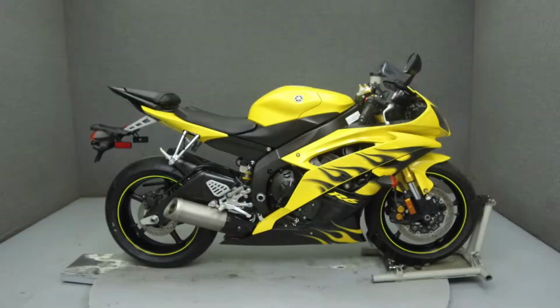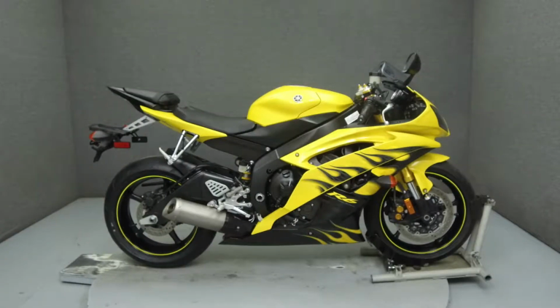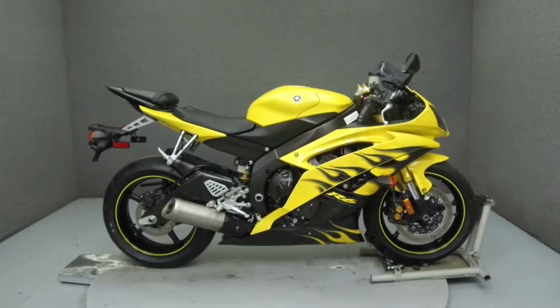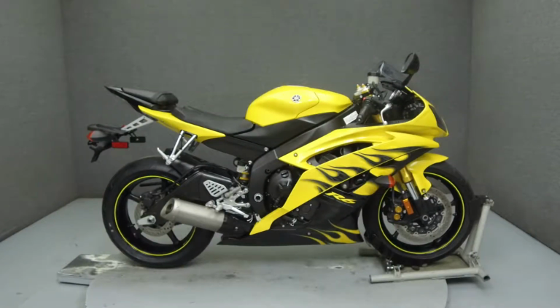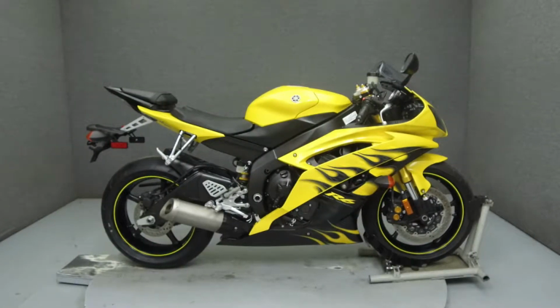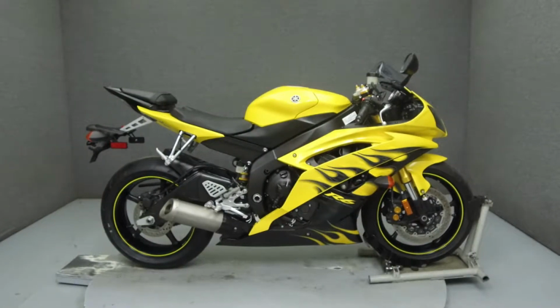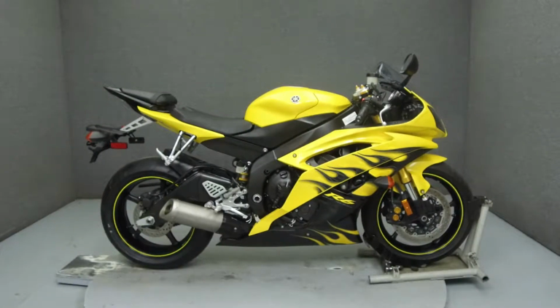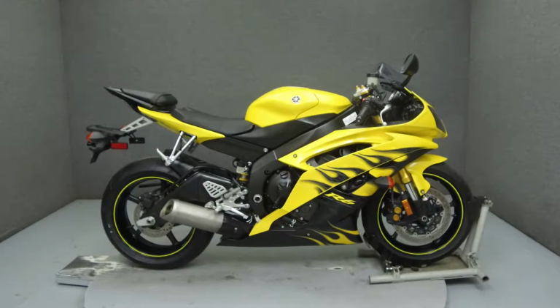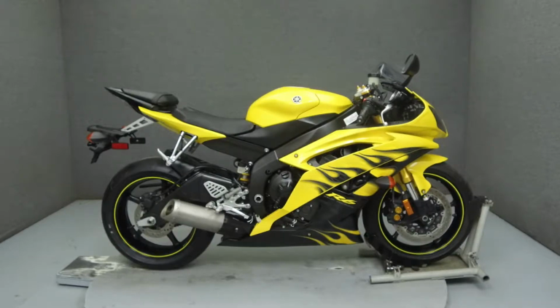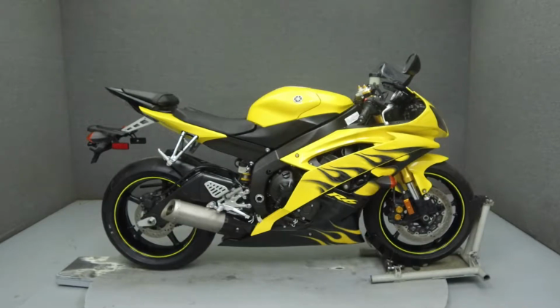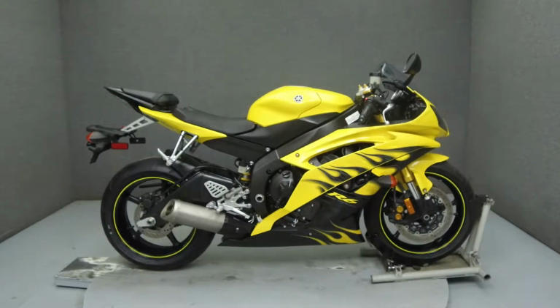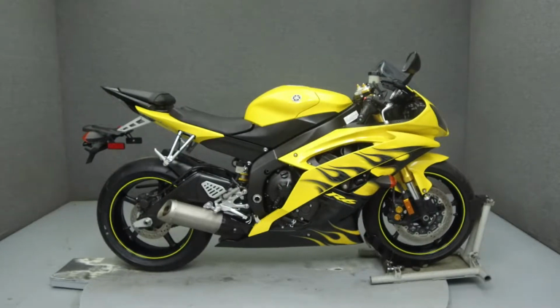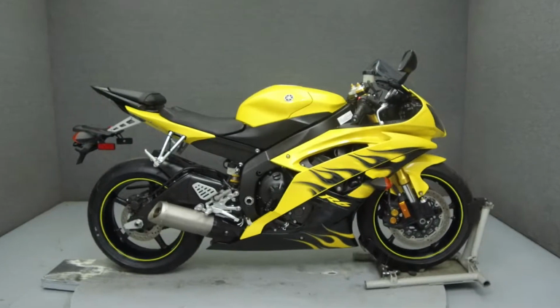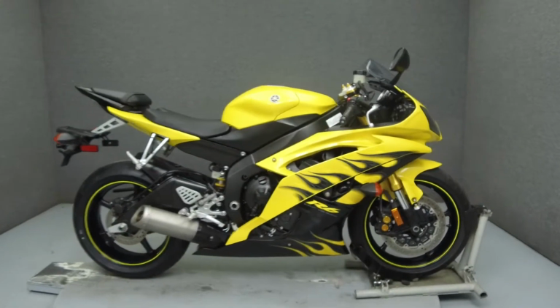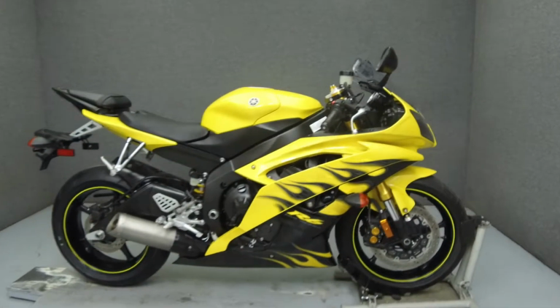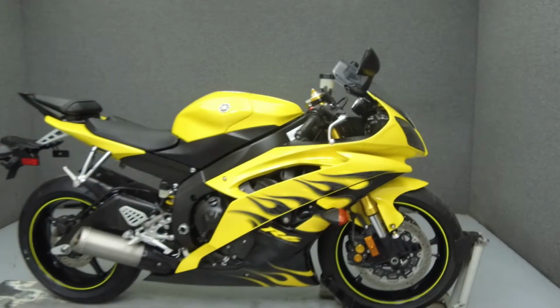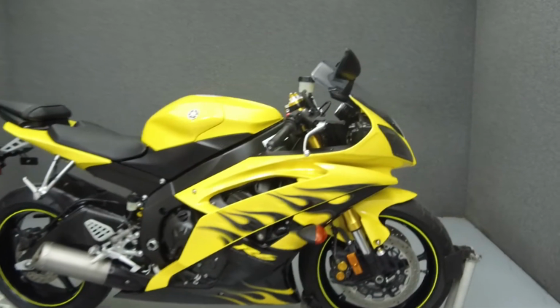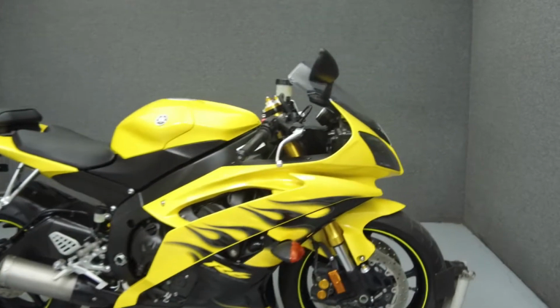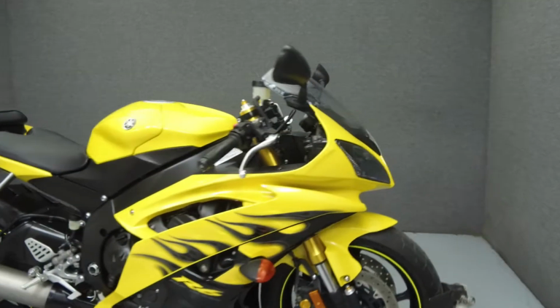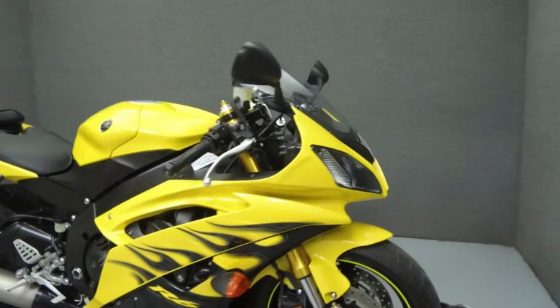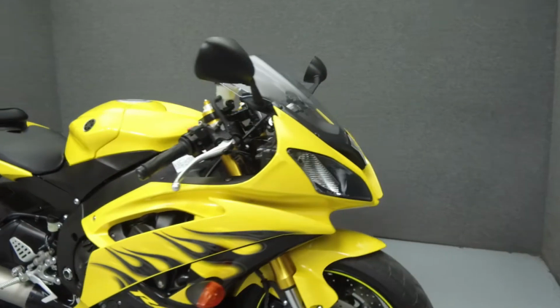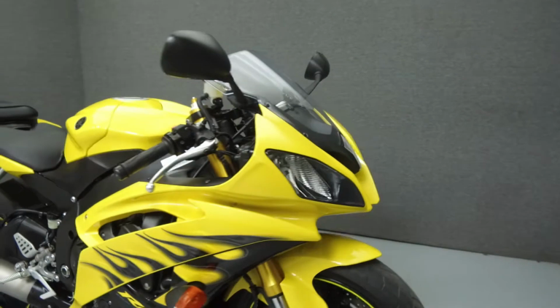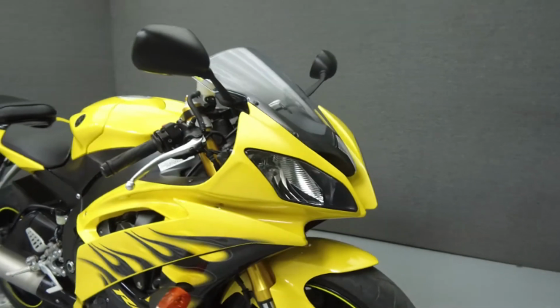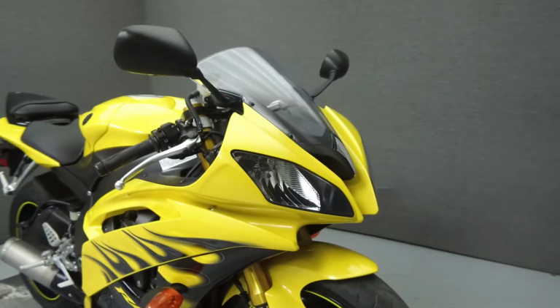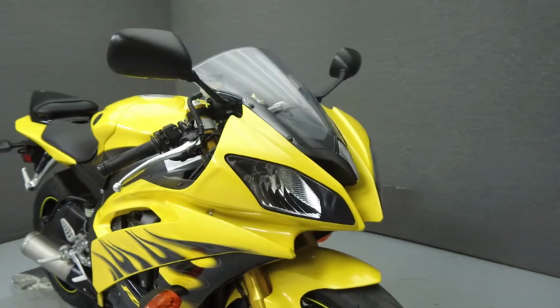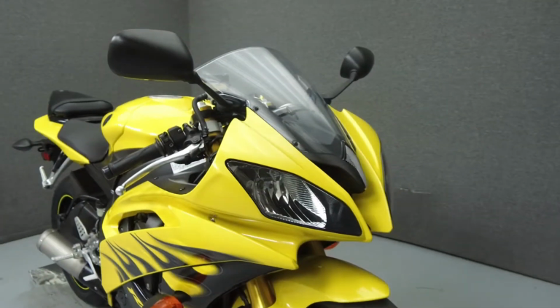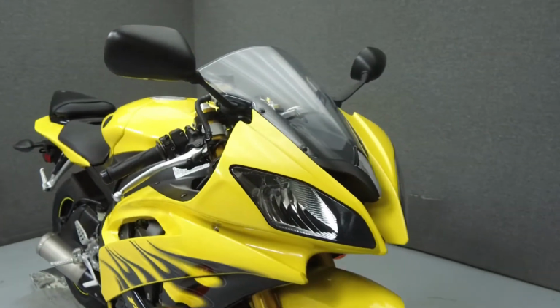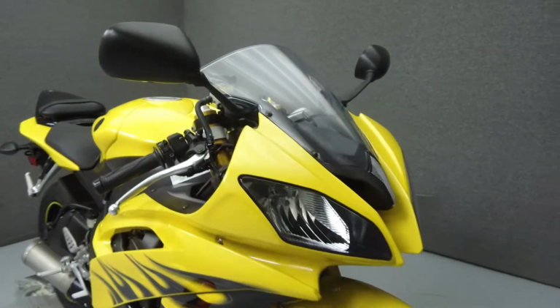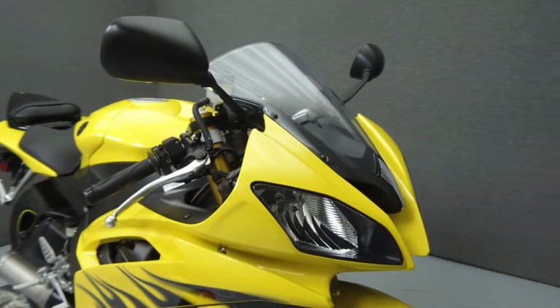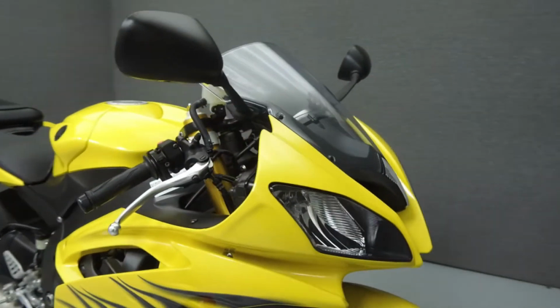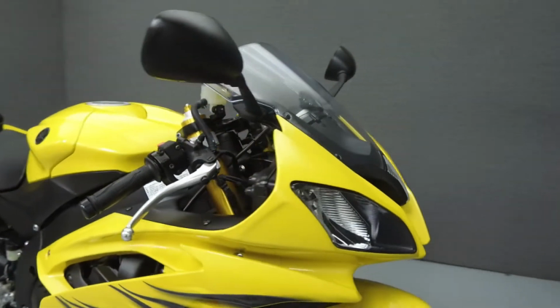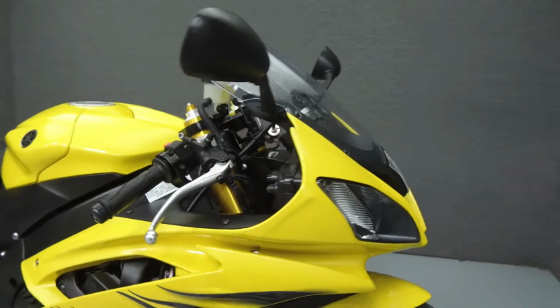Hey everyone, this is Keegan from National Power Sports. Today we're going to take a look at this 2008 Yamaha YZ-F R6 with 2,874 miles.